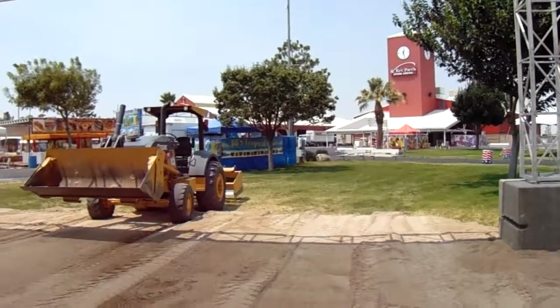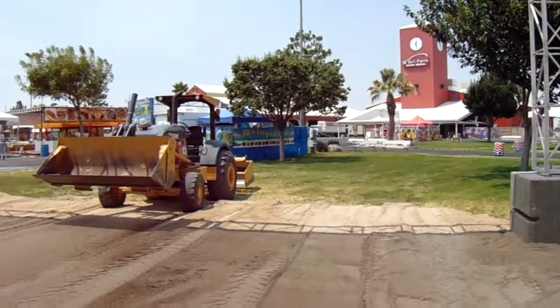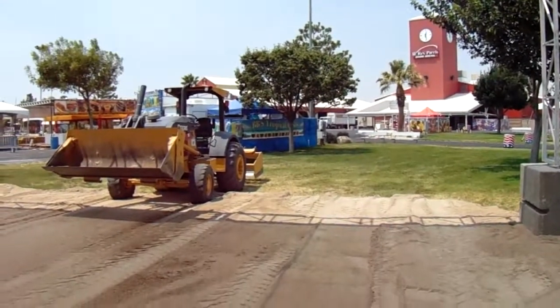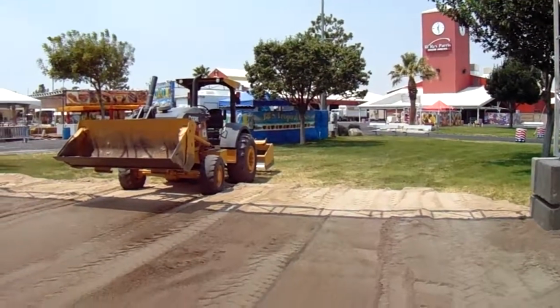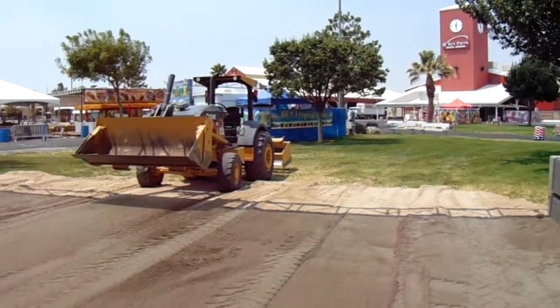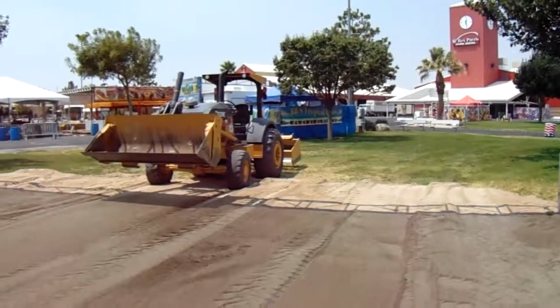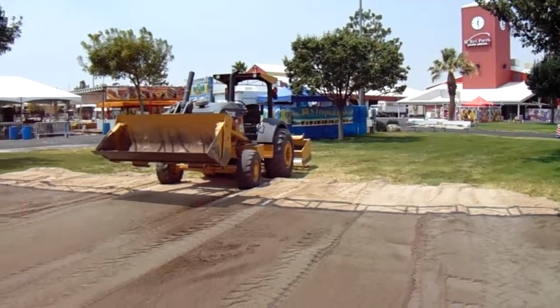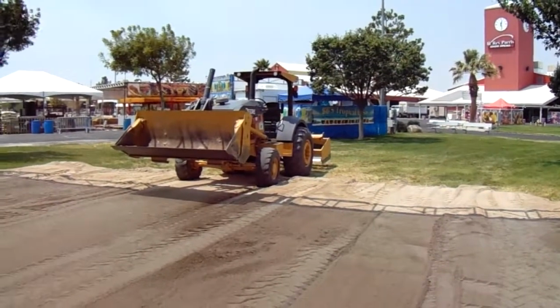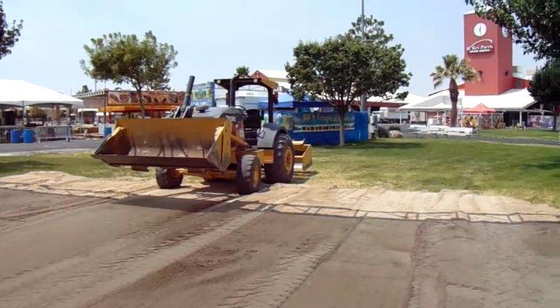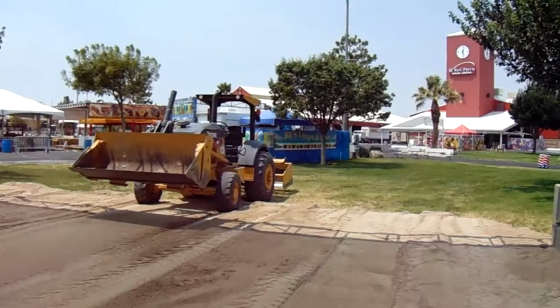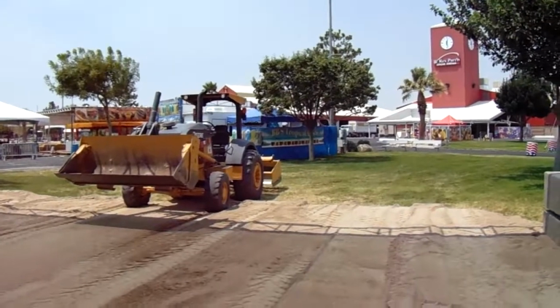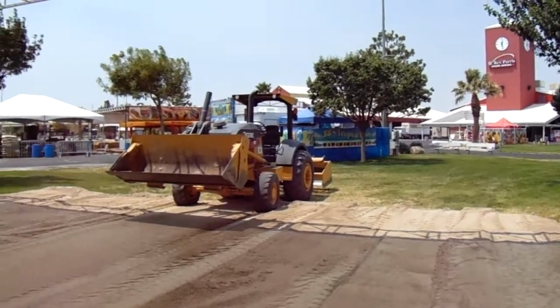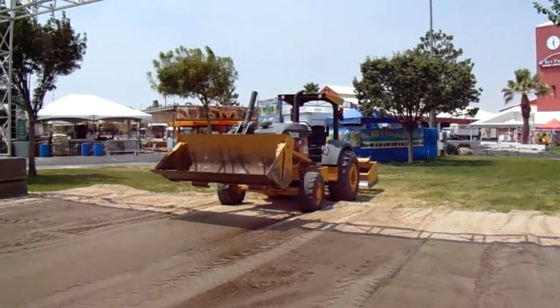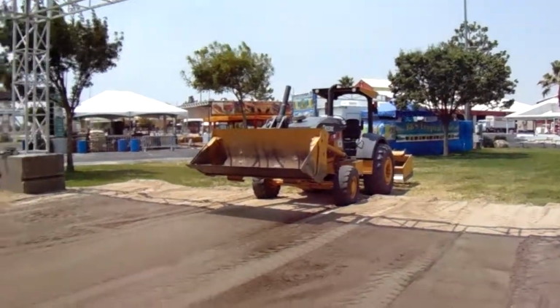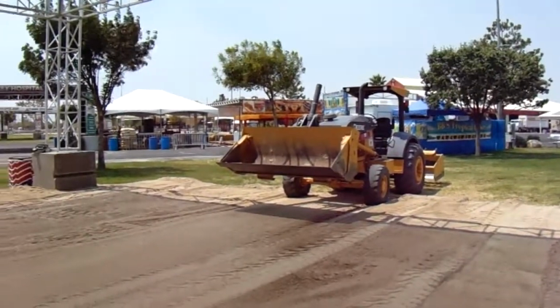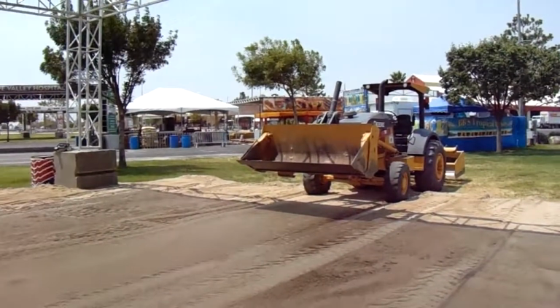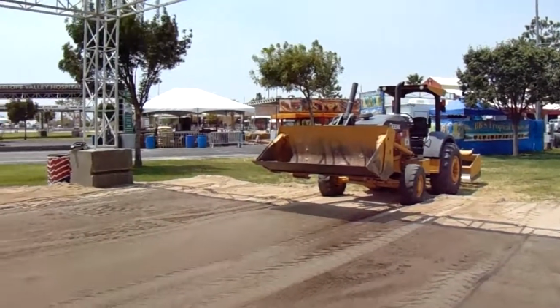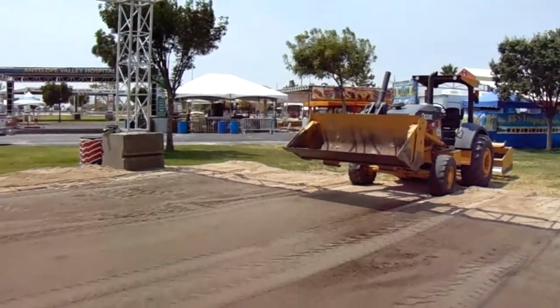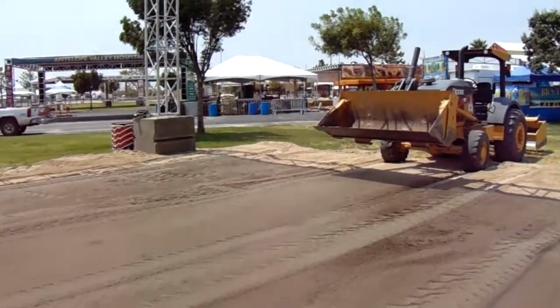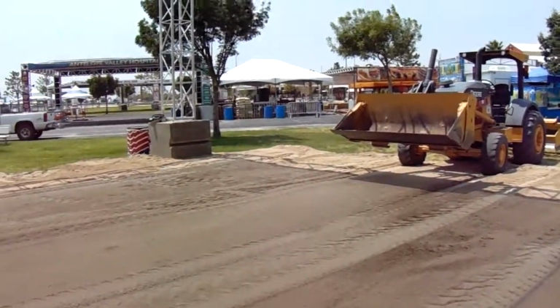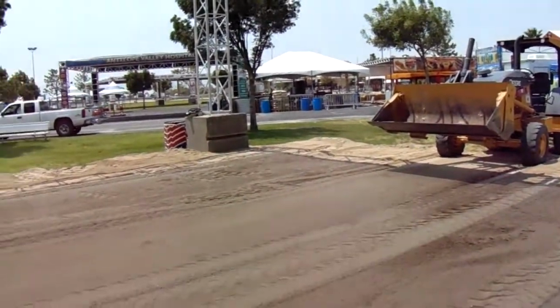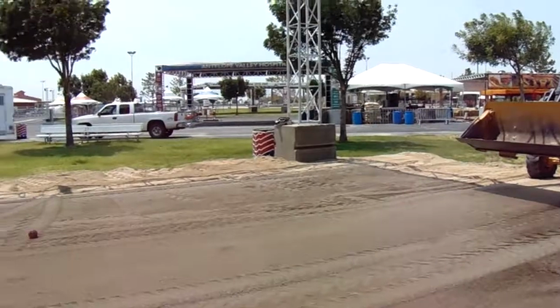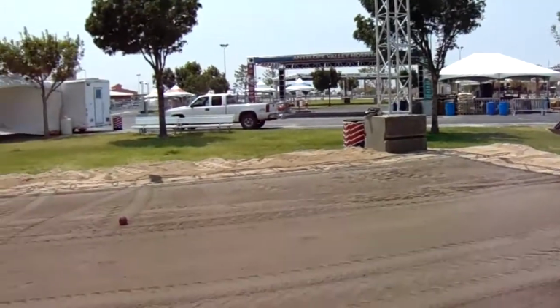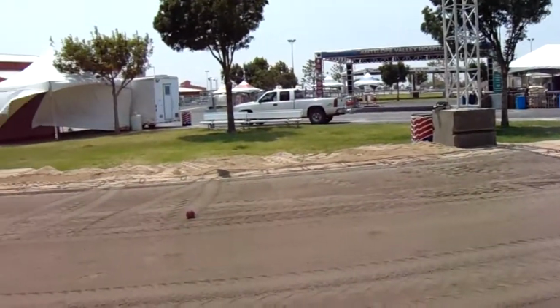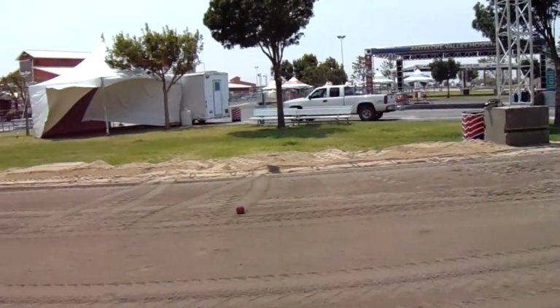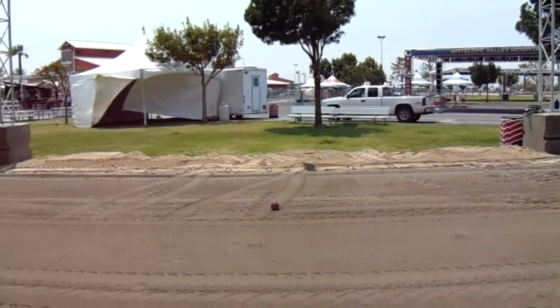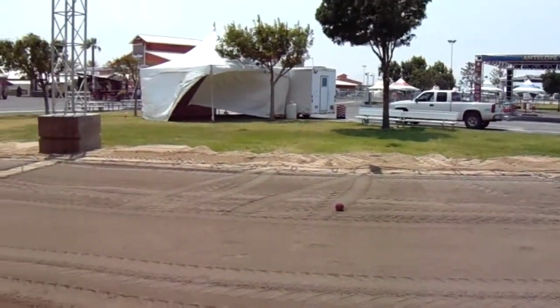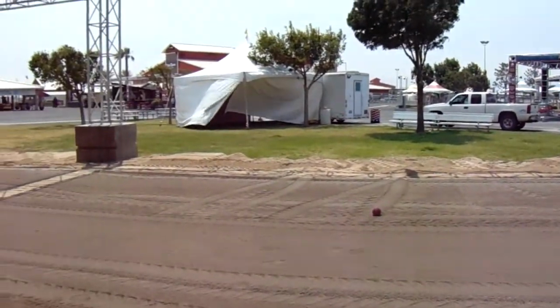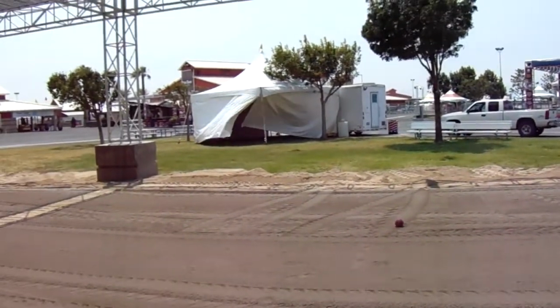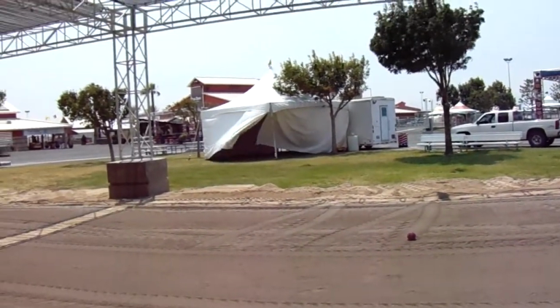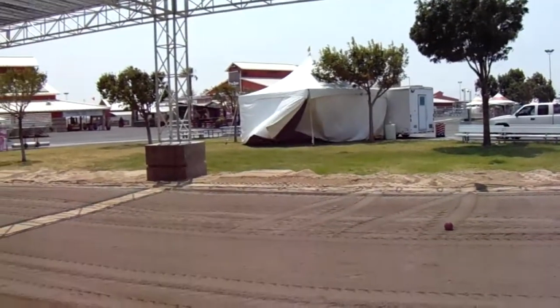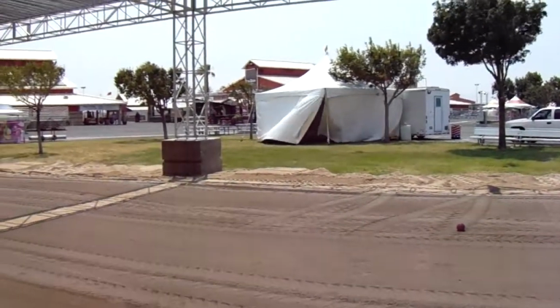This is Chris and I'm about a third of the way through the bocce court installation for the Antelope Valley Fairgrounds. I've got about 125 tons of West Valley DG here.